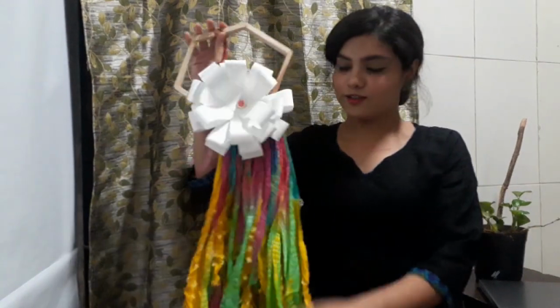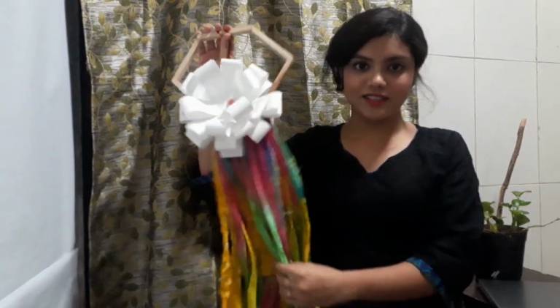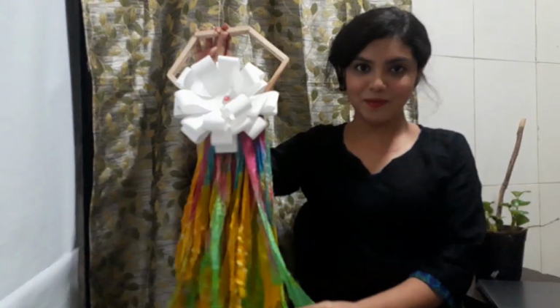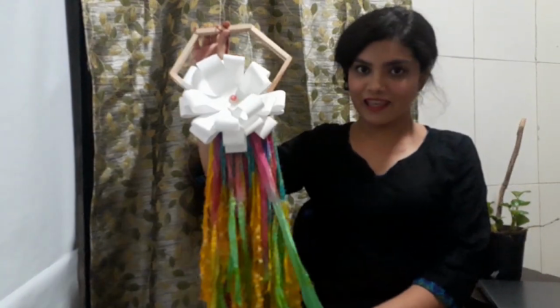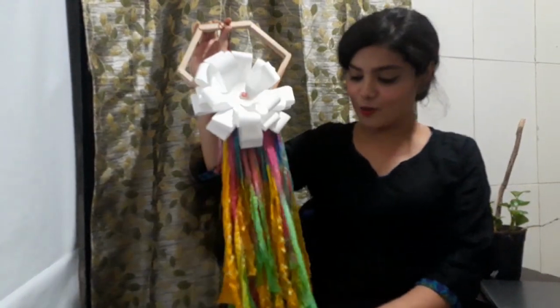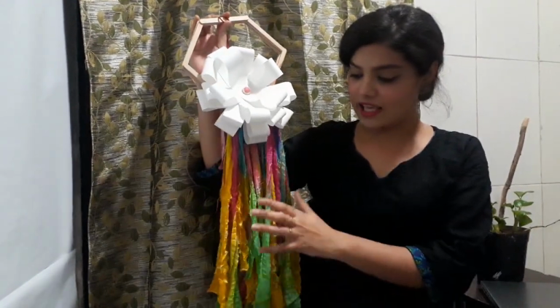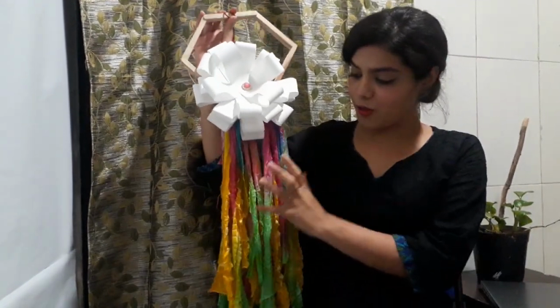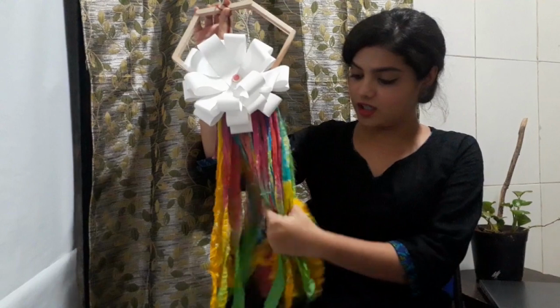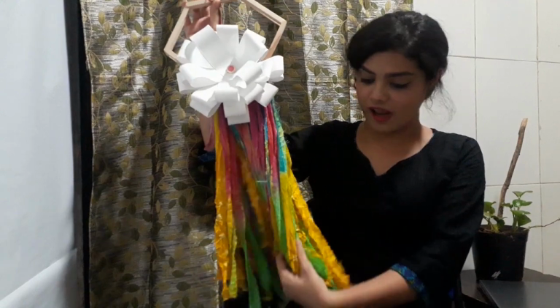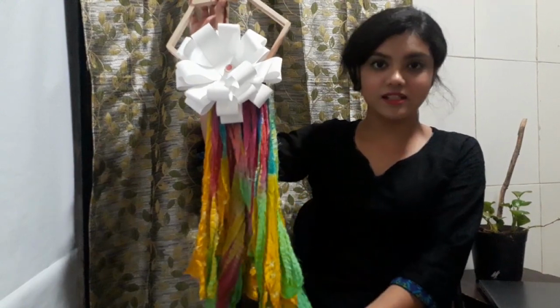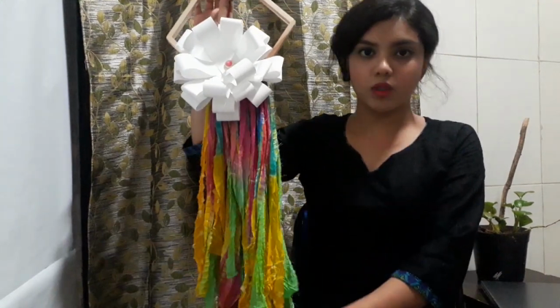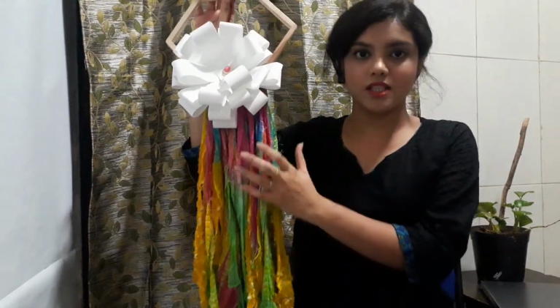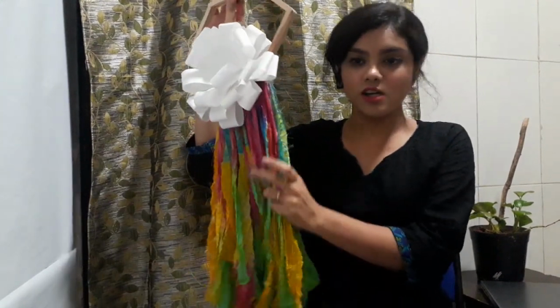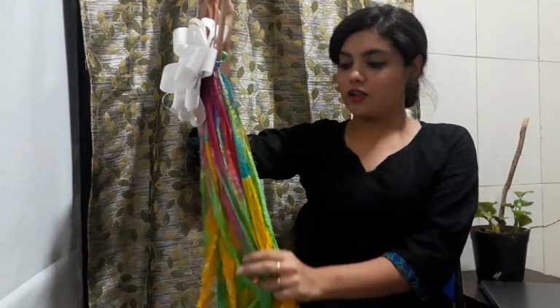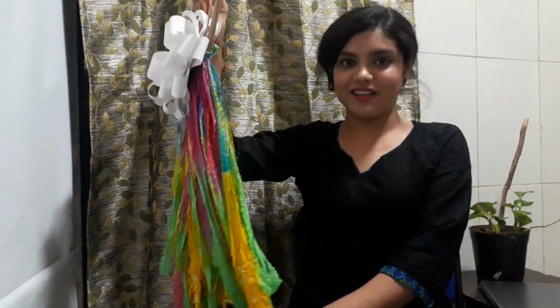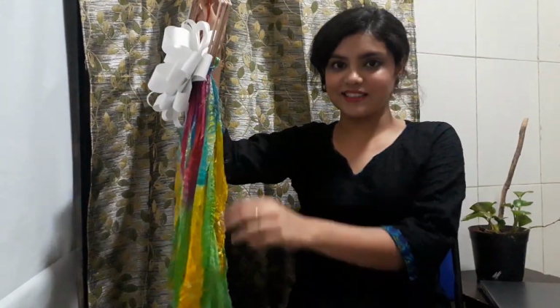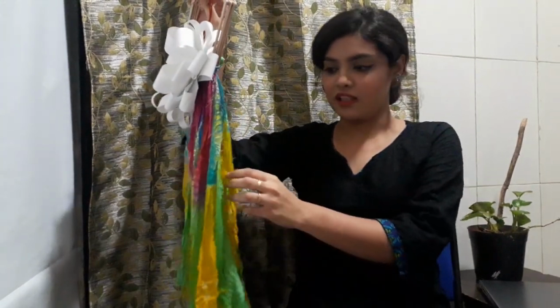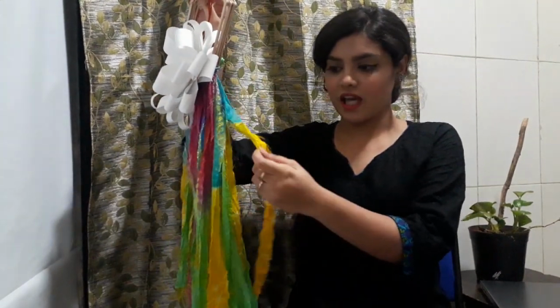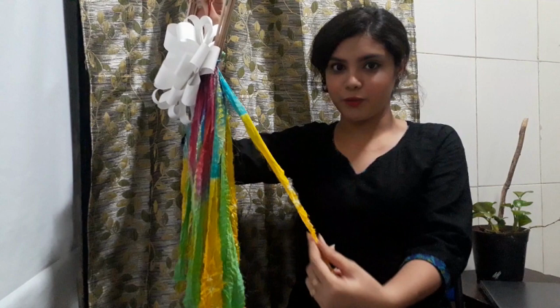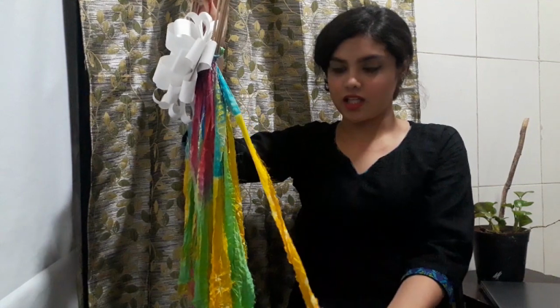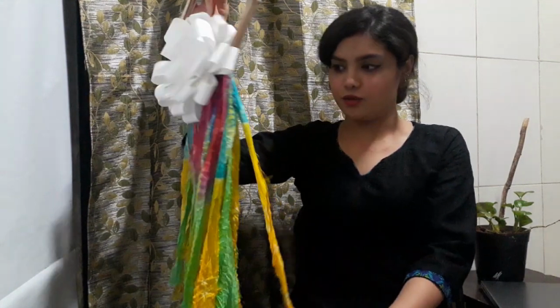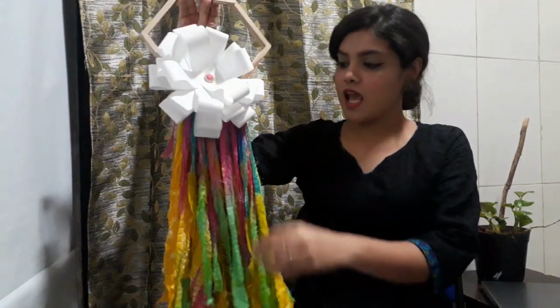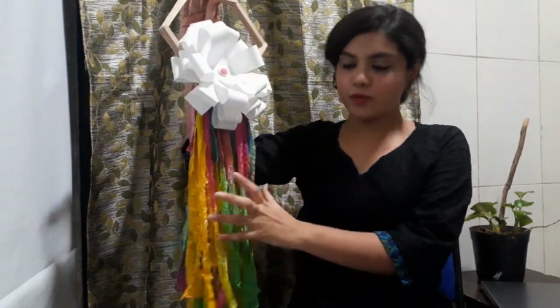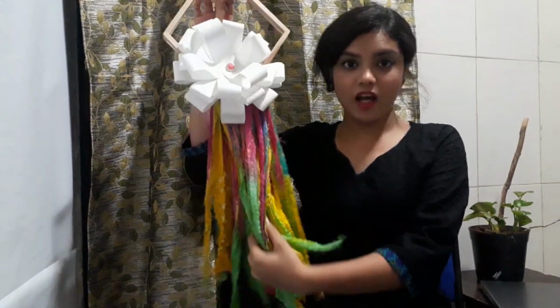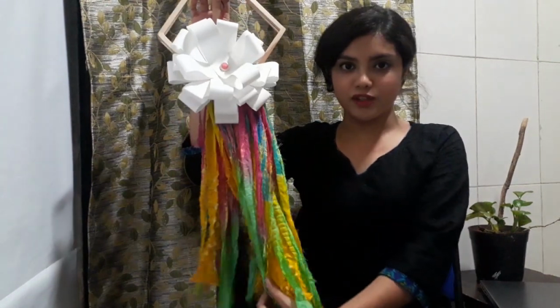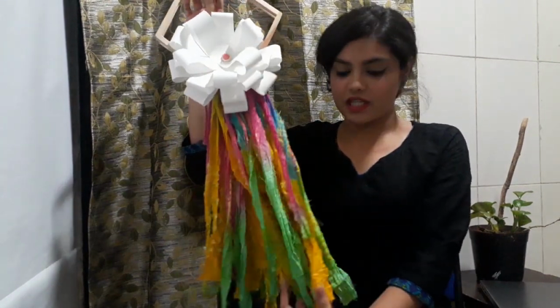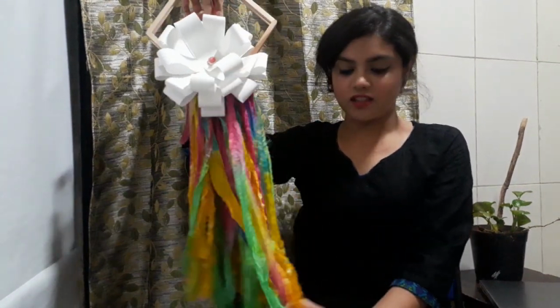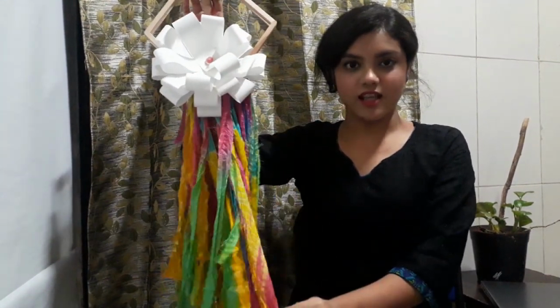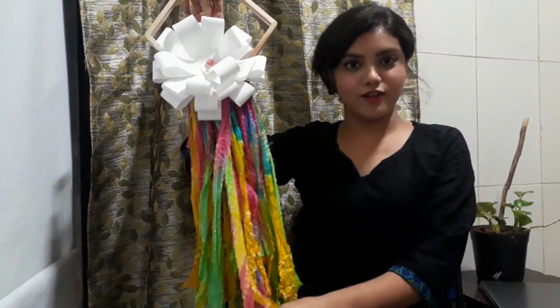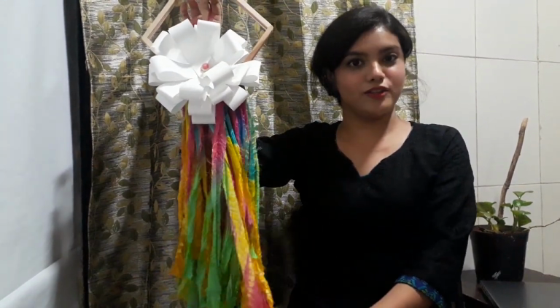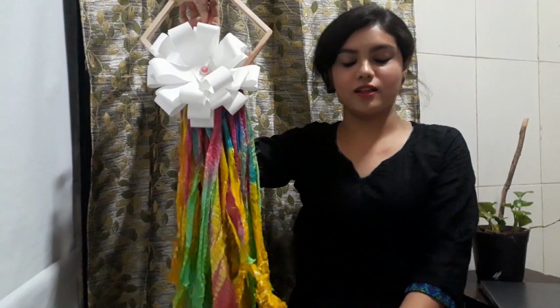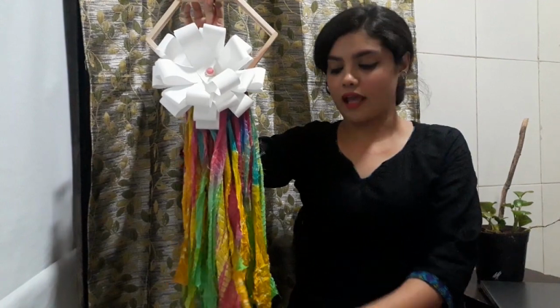This is how the wall hanging looks like. The strands you will see beneath is a dupatta — it's a bandhani nylon dupatta that I used, and it was very colourful. It added a nice look to the entire wall hanging.